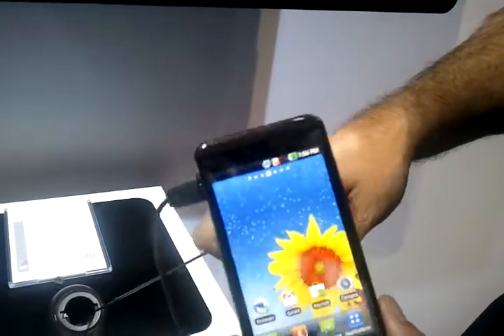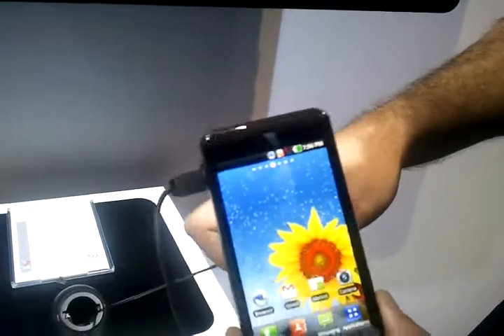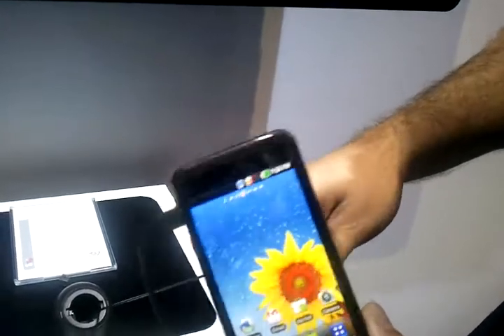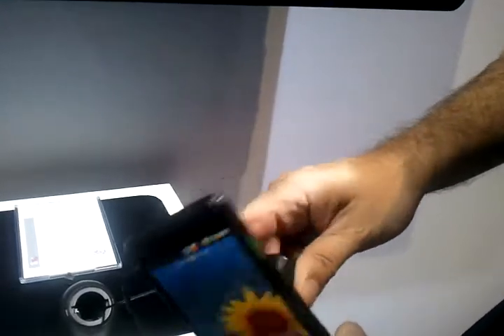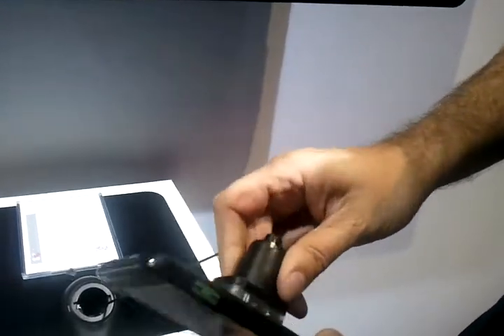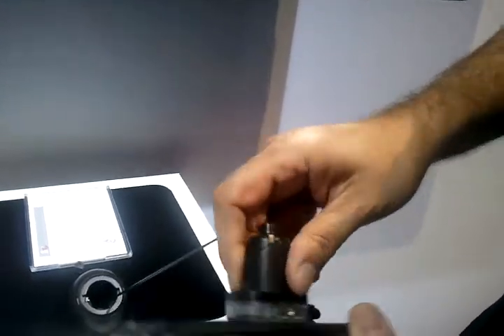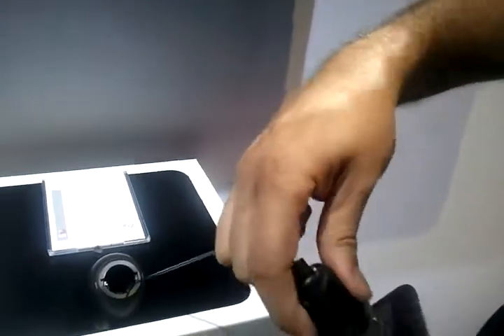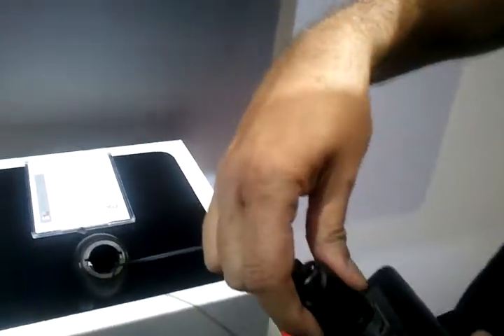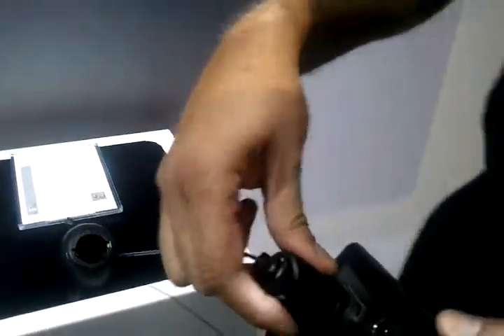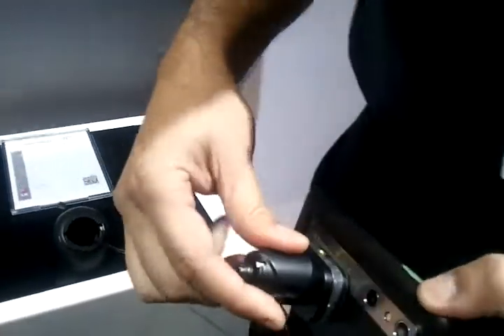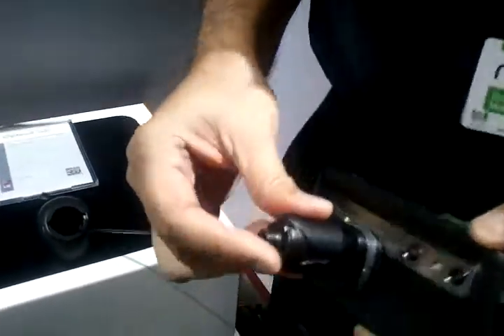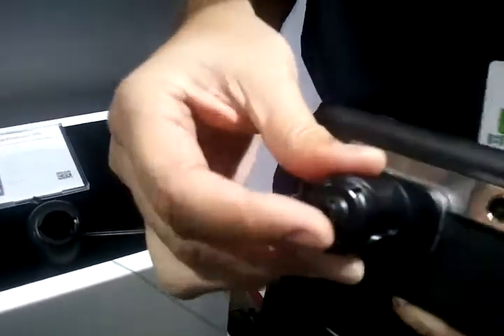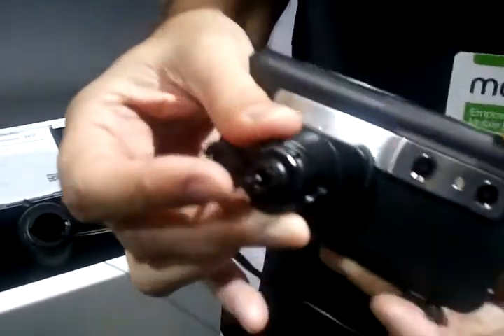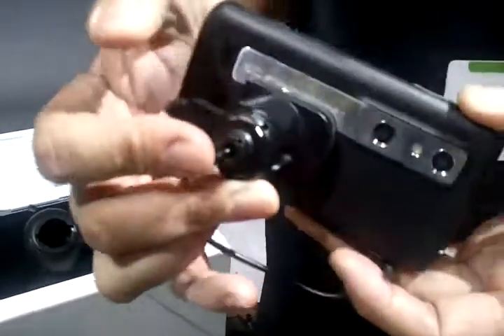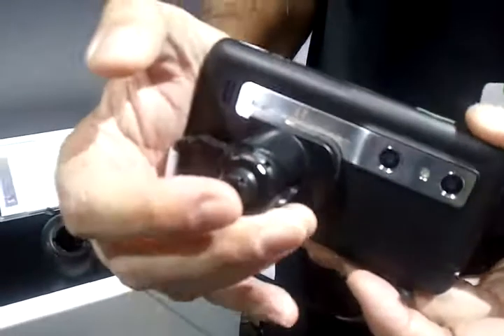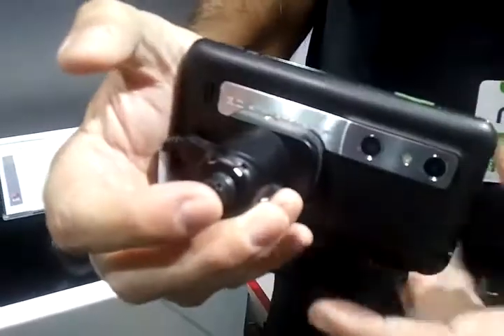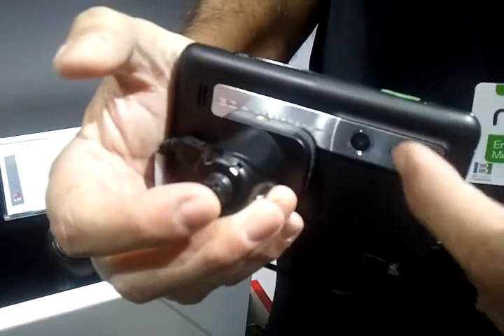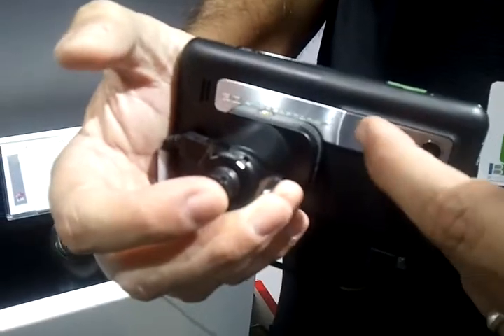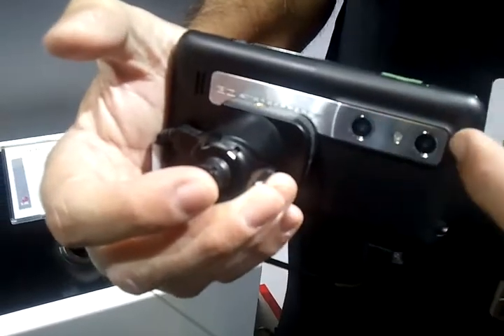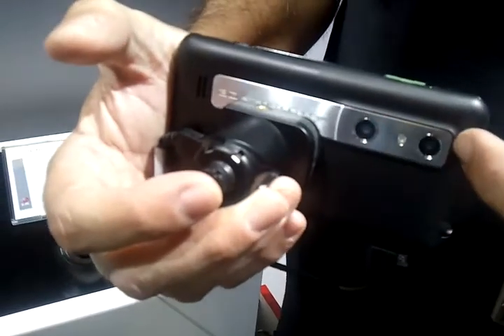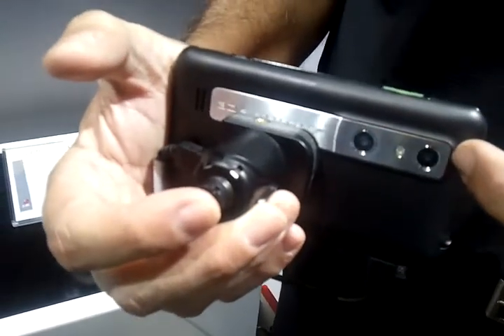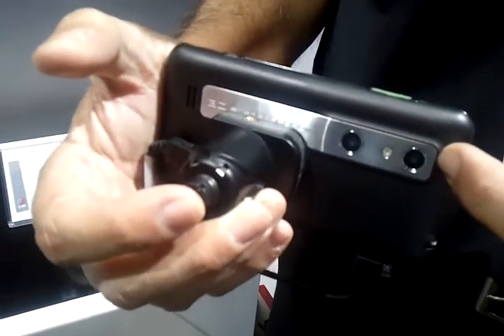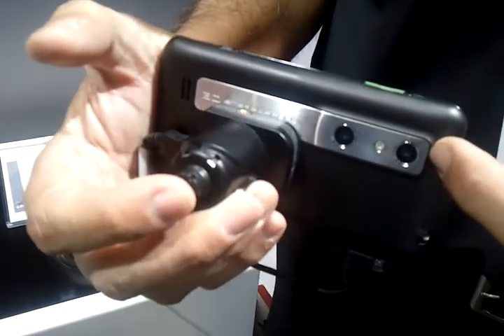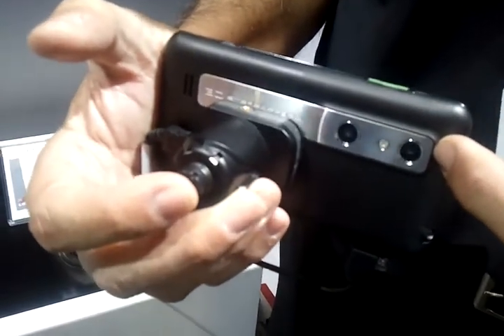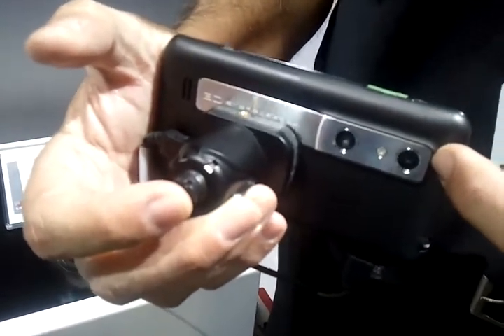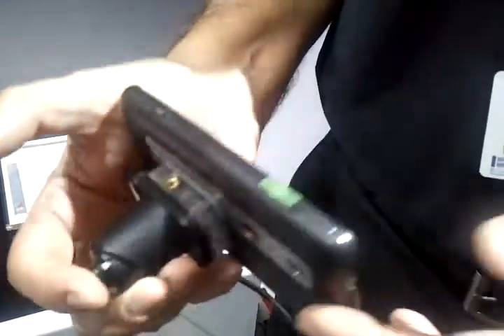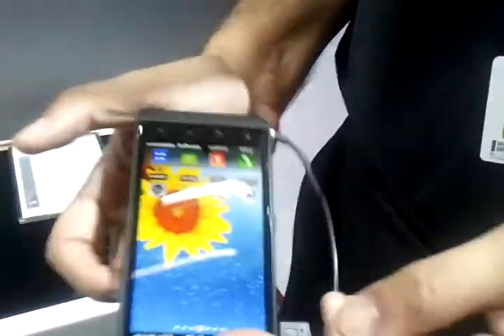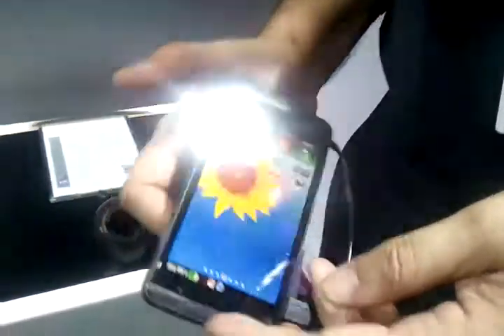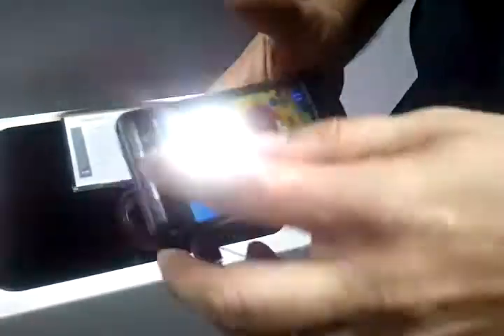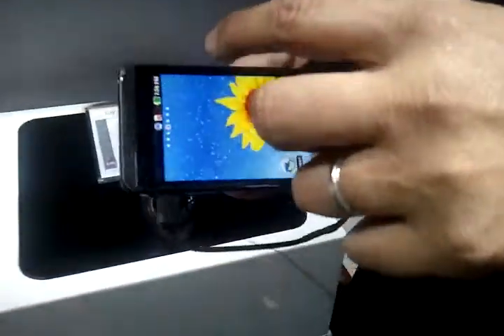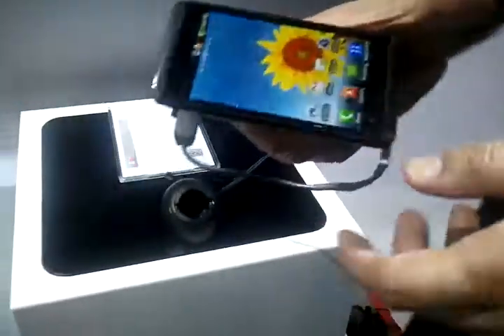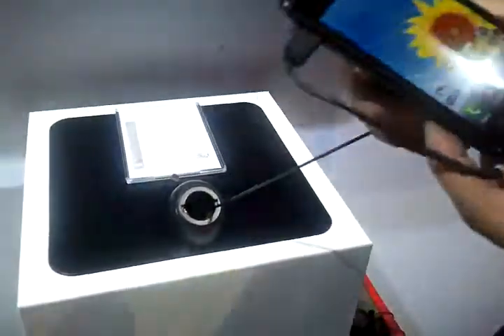The cool thing about it is you can look in the back — just like you did on the G-Slate — you've got the dual cameras here for the 3D recording as well. And you've got the front-facing camera 1 and 3.